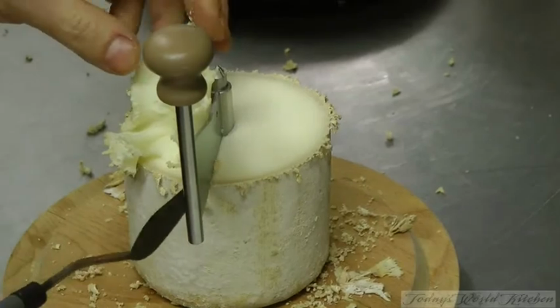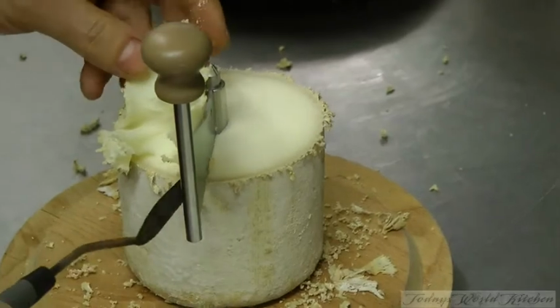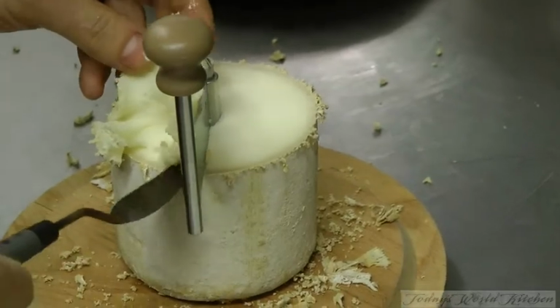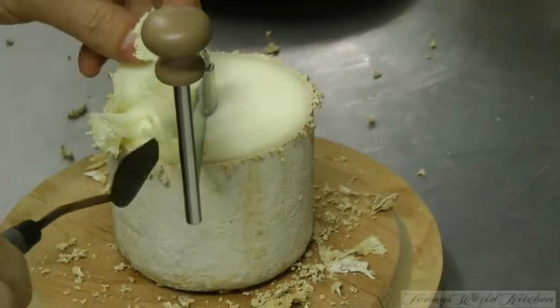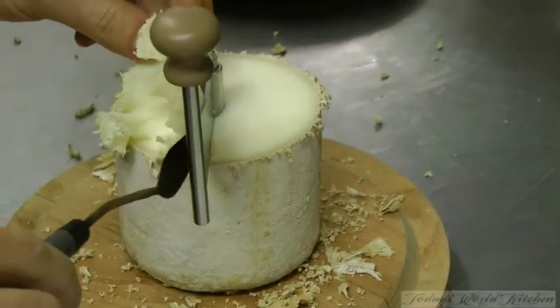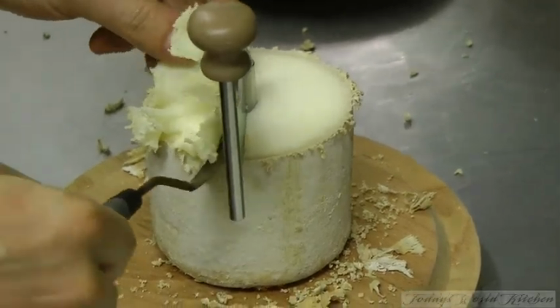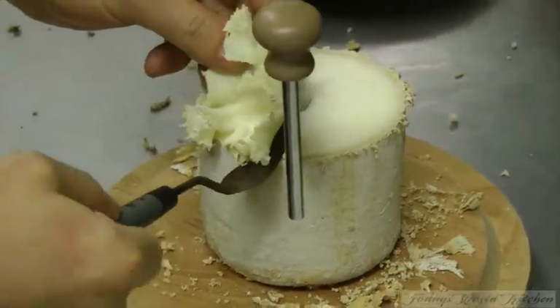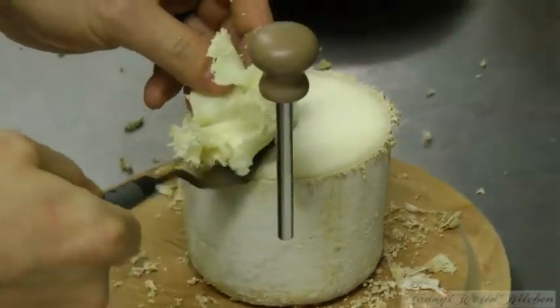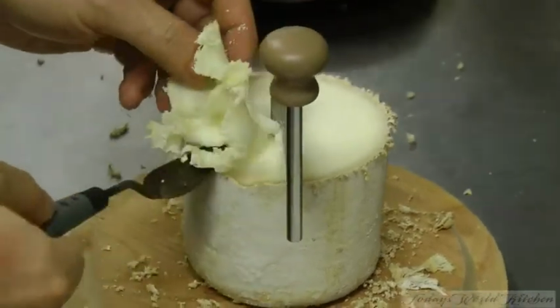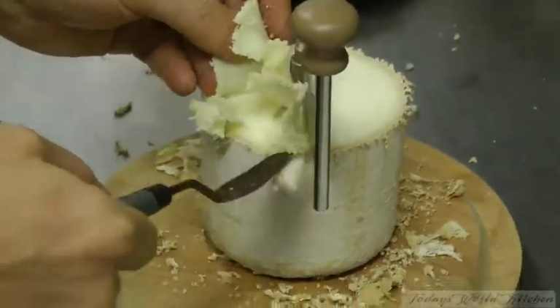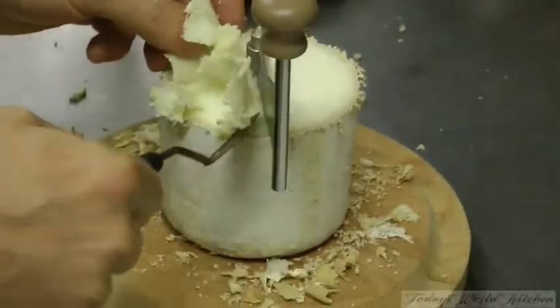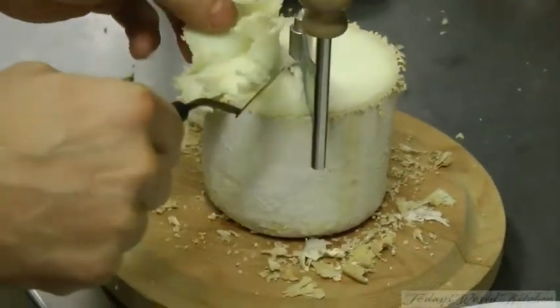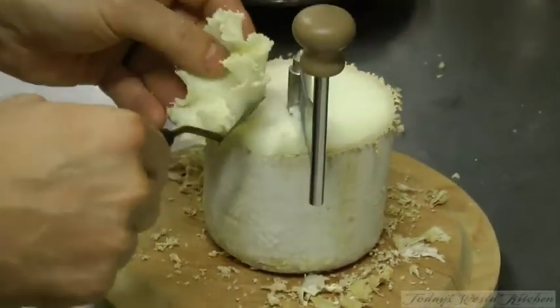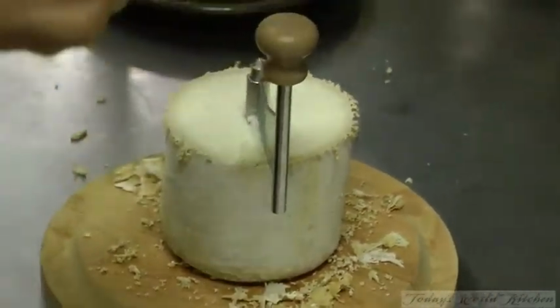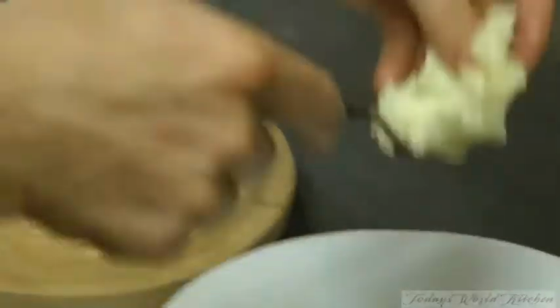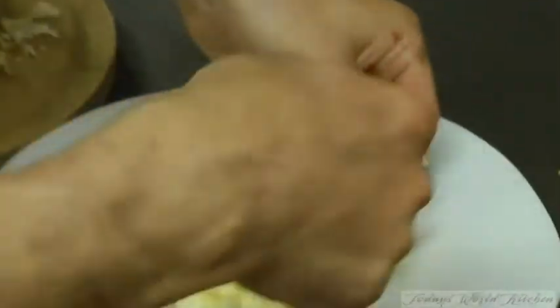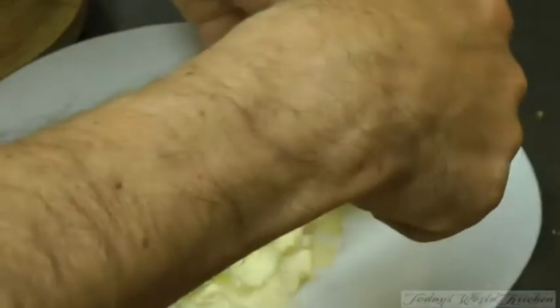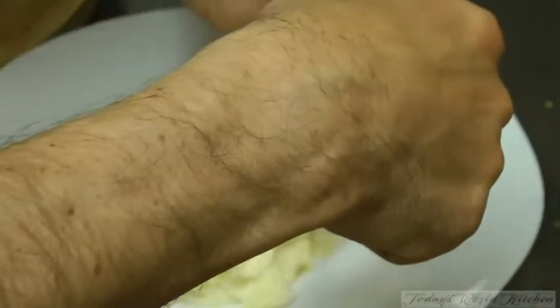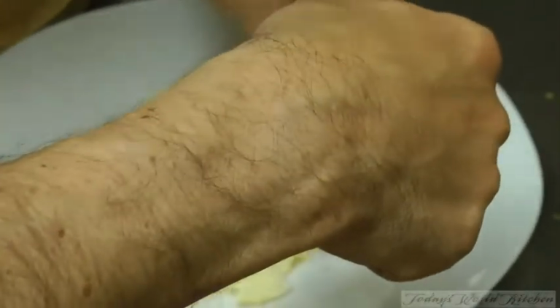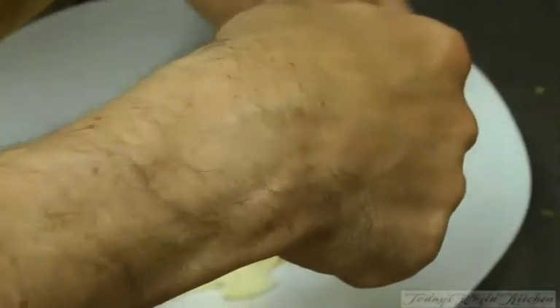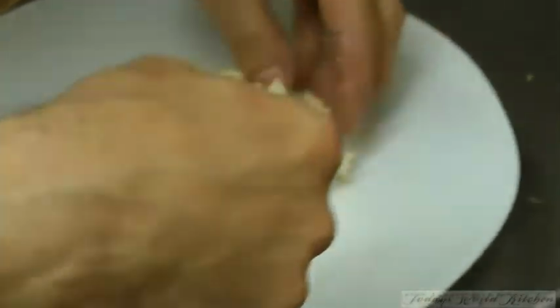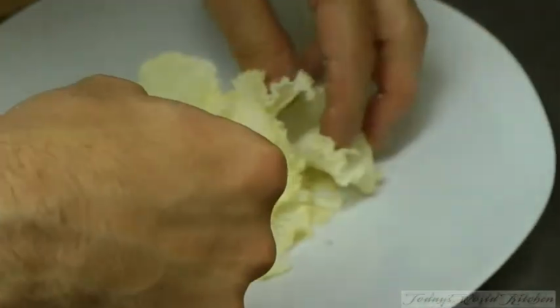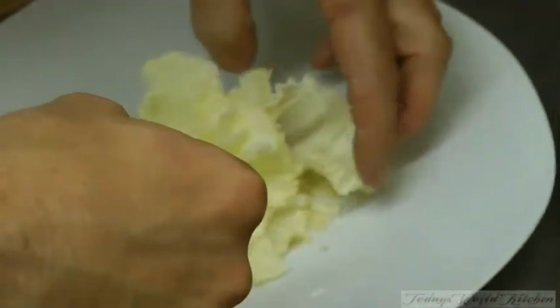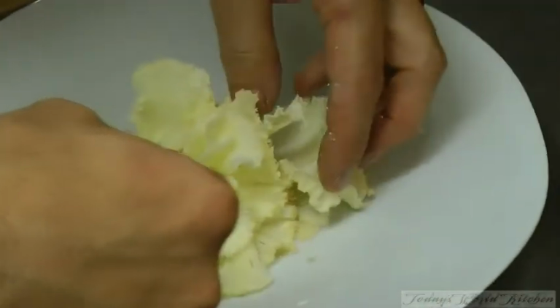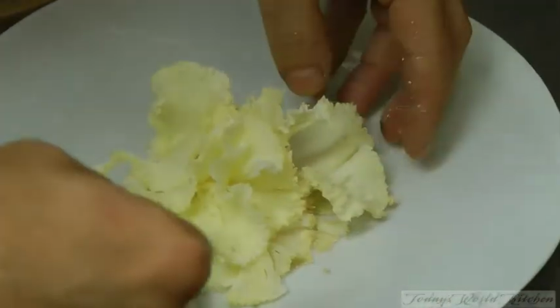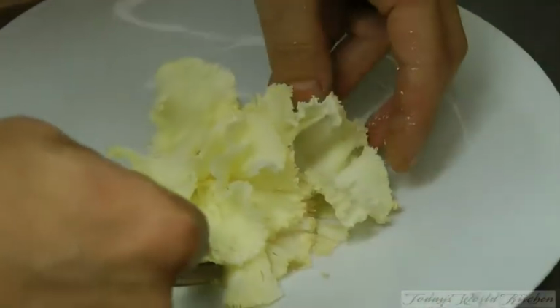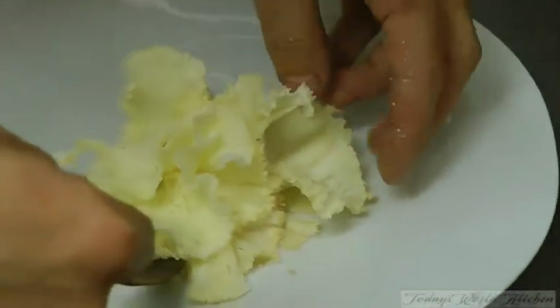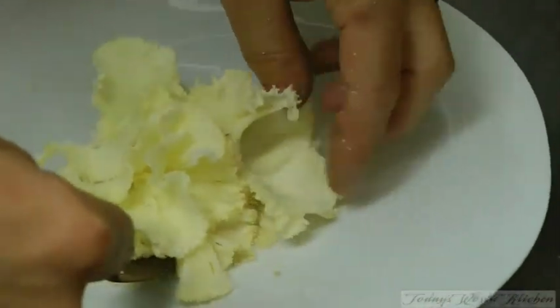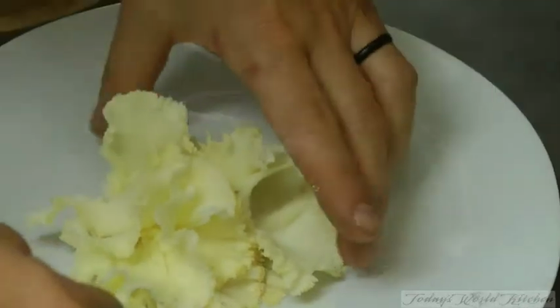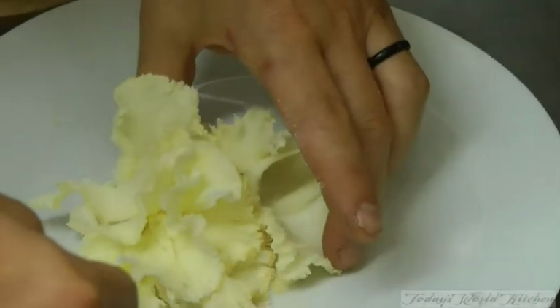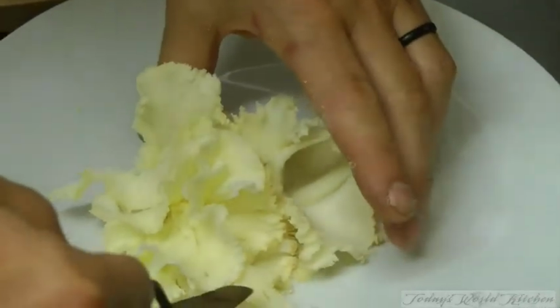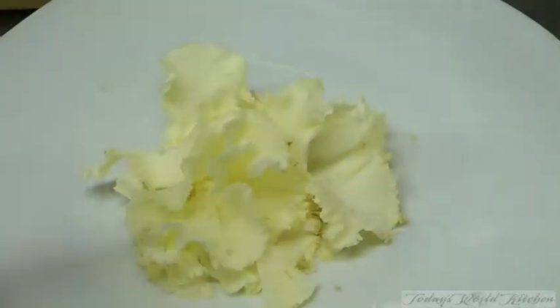So your cheese has to be a bit chilly to make it this proper. Now we've got this kind of strange flower.